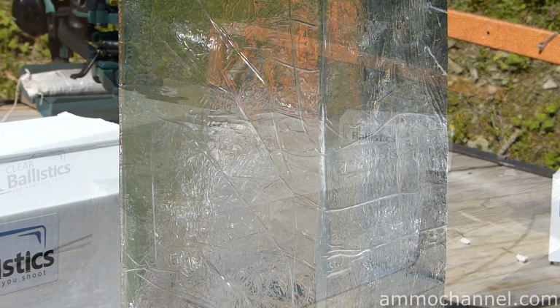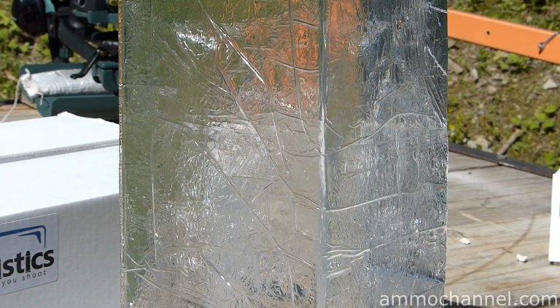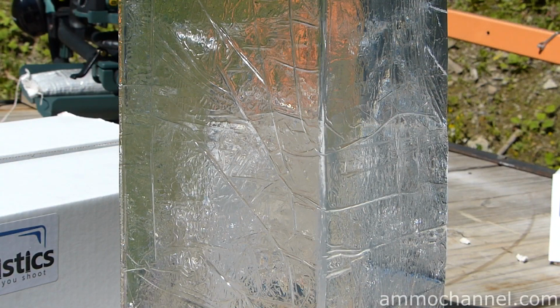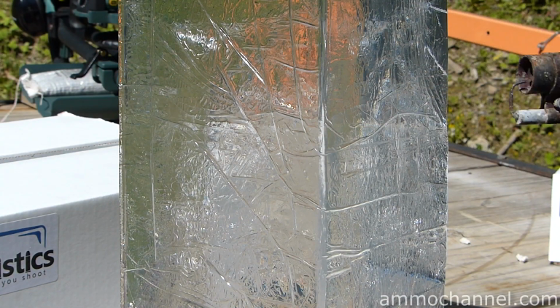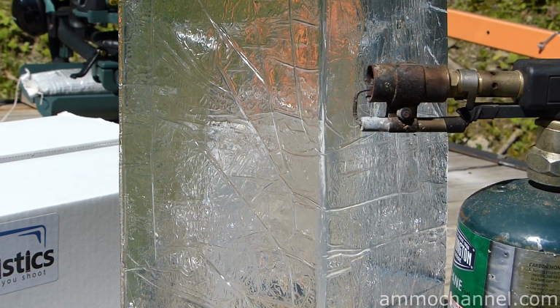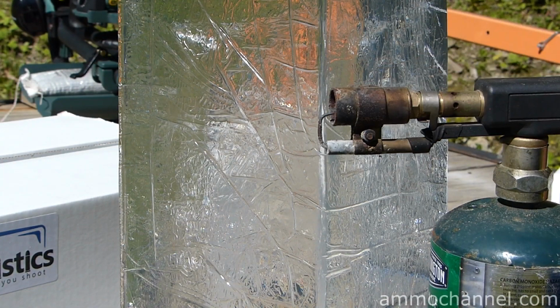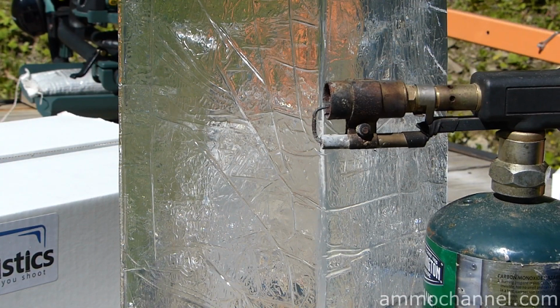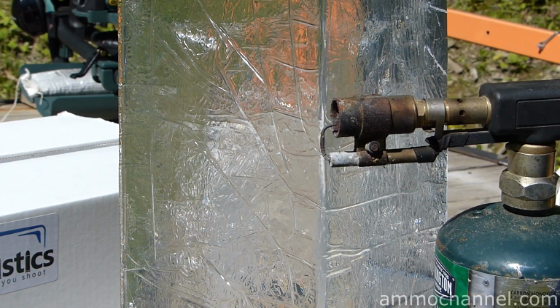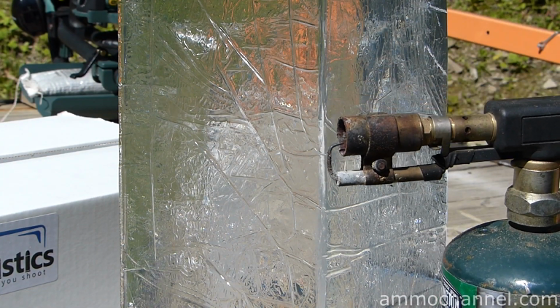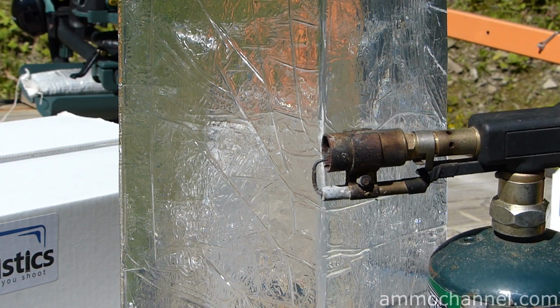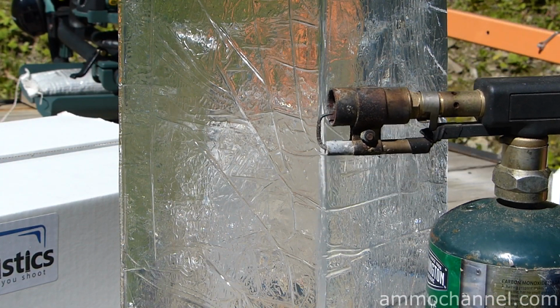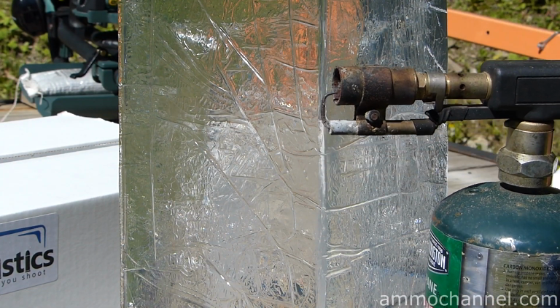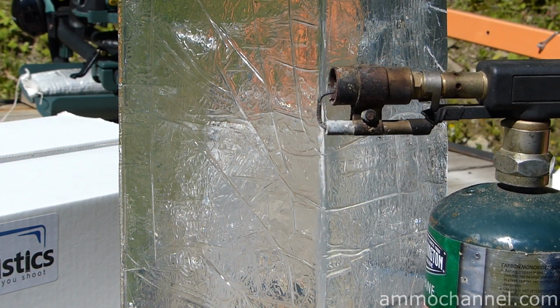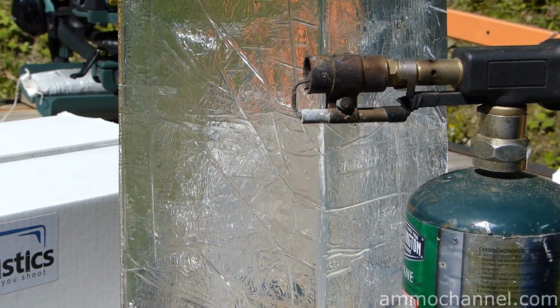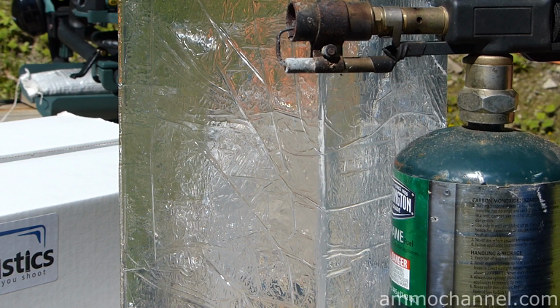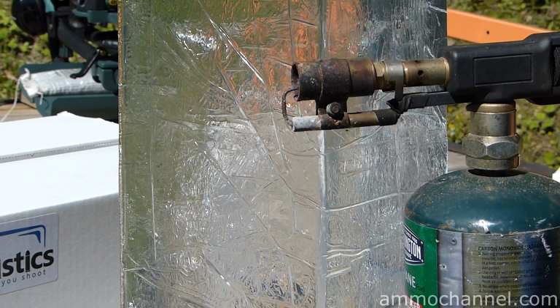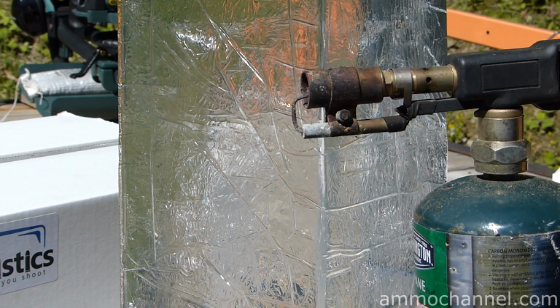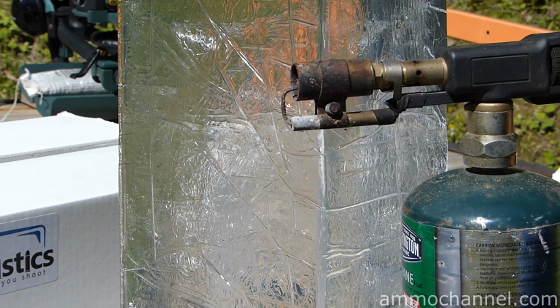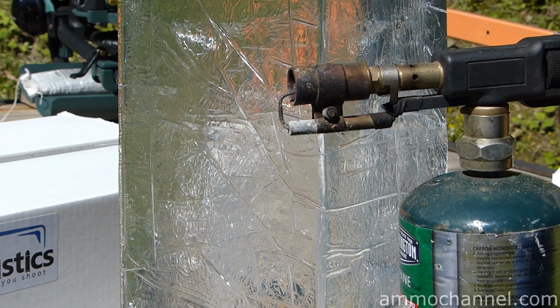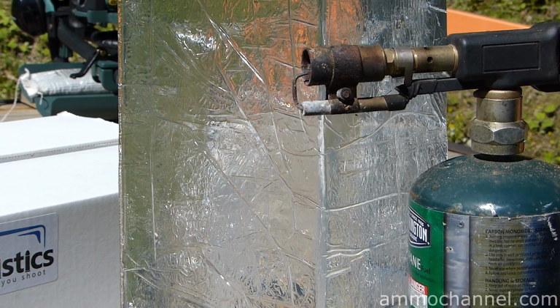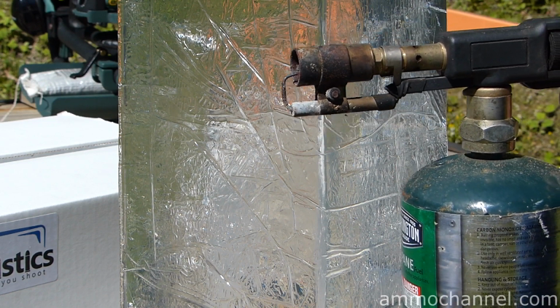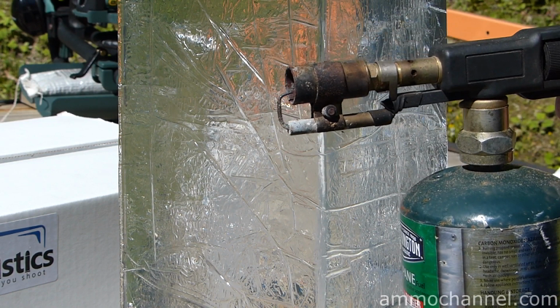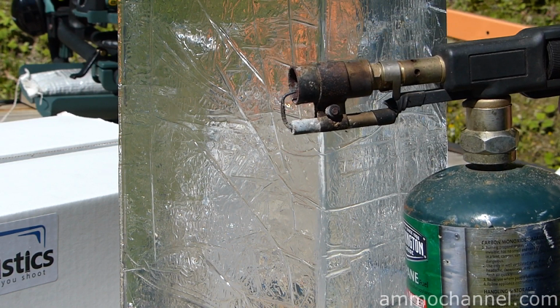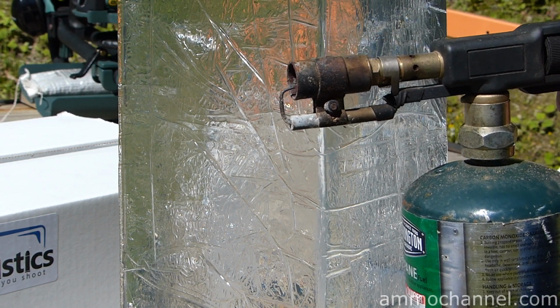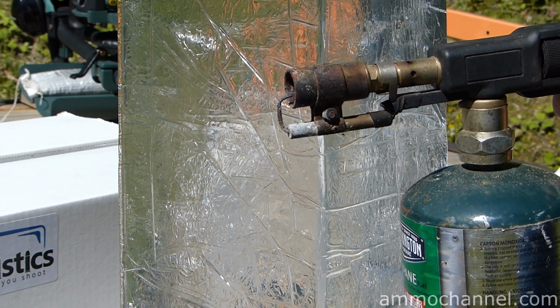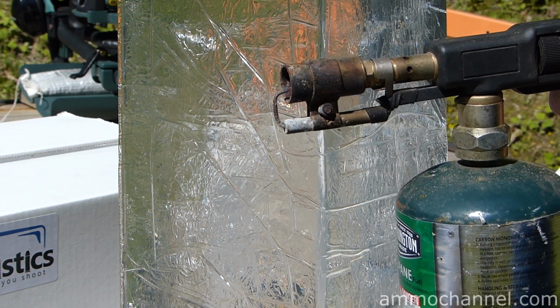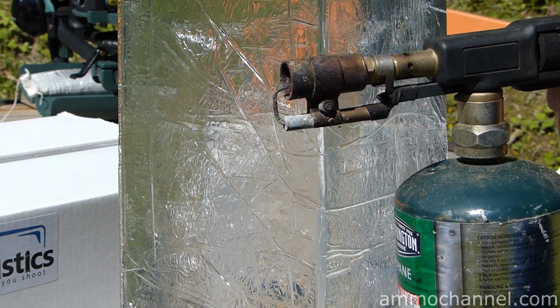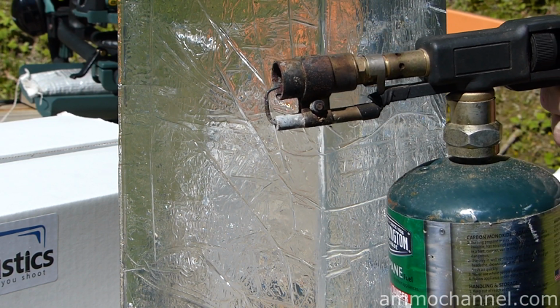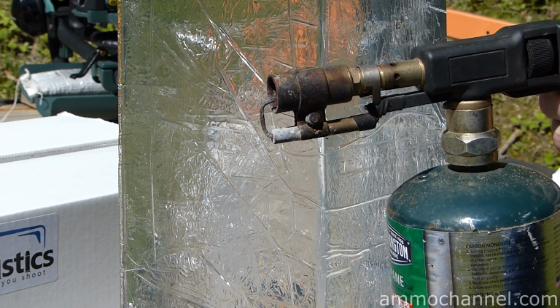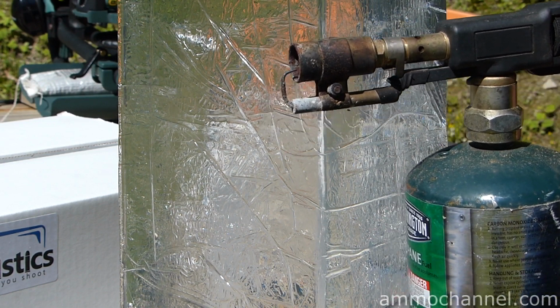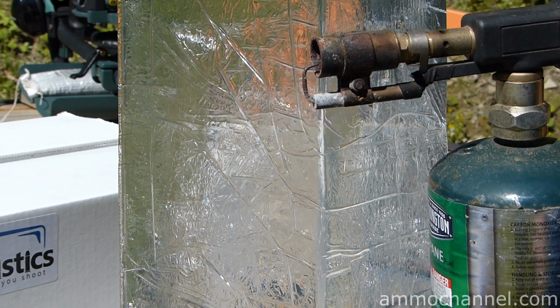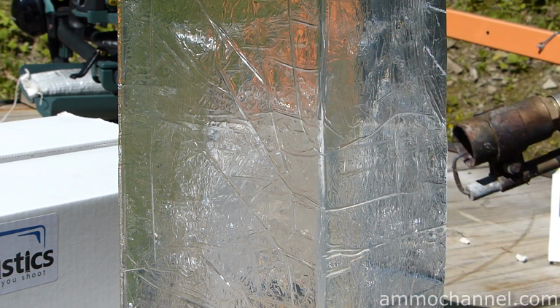Well, nothing can be simple, right? I can't find my heat gun, so let me see if I can try to ruin these brand new blocks with a propane torch.